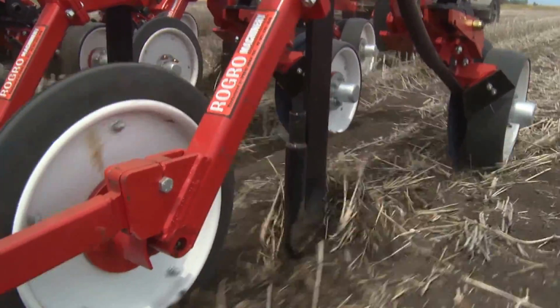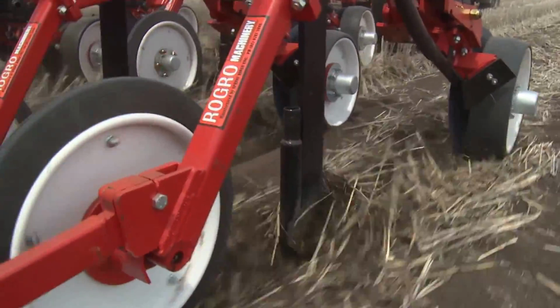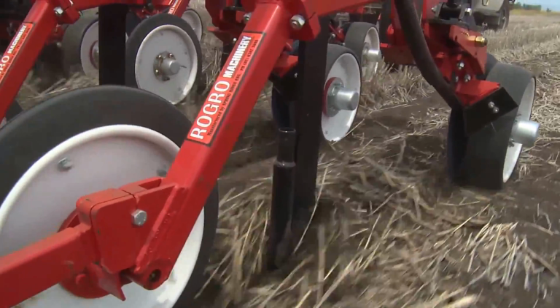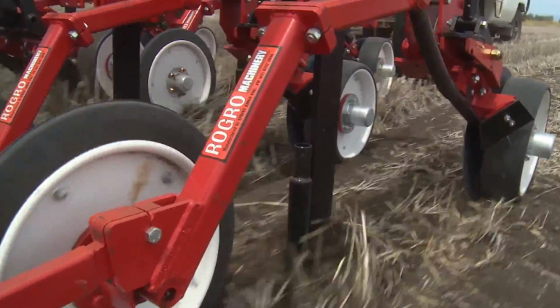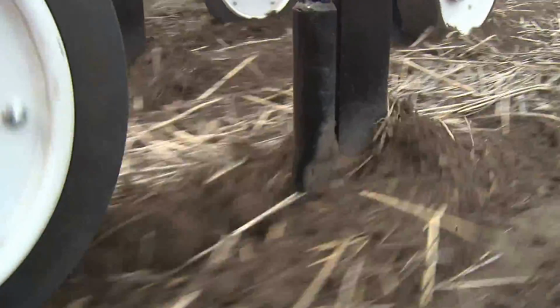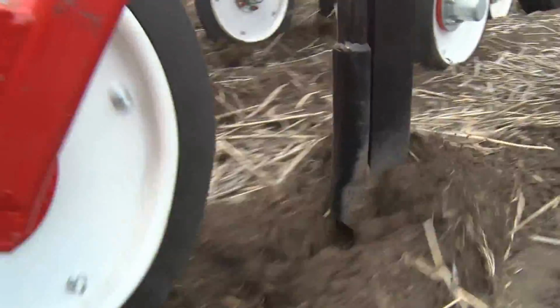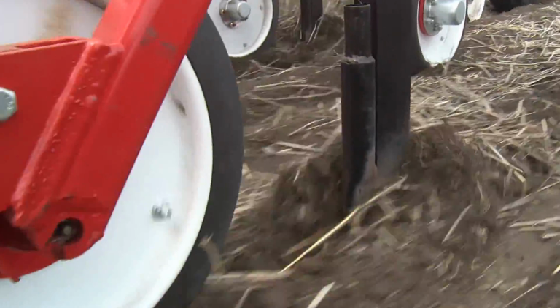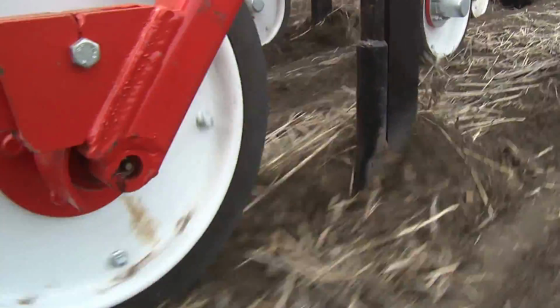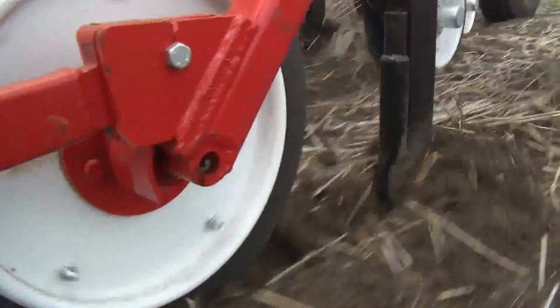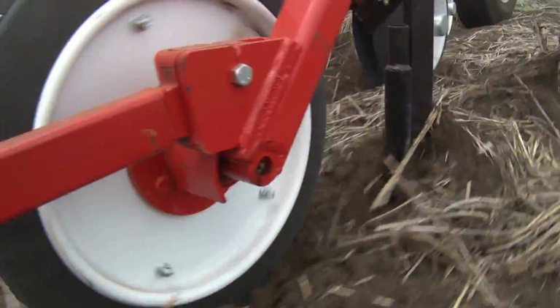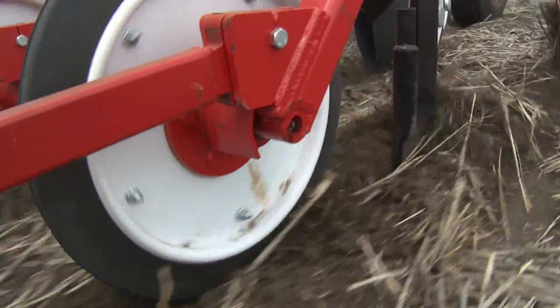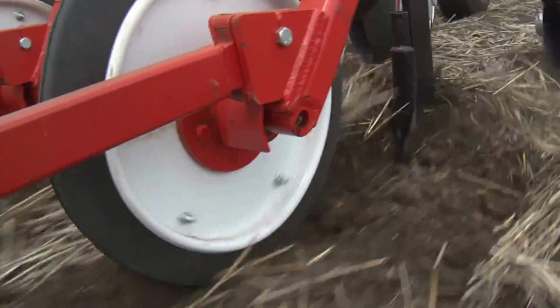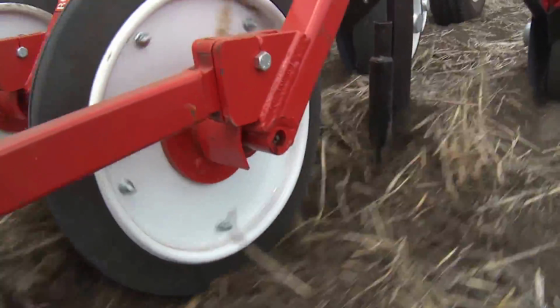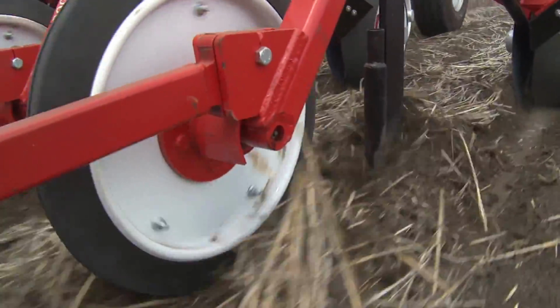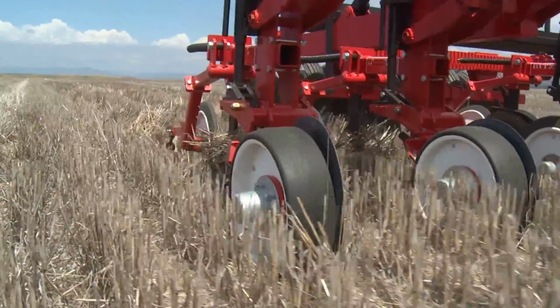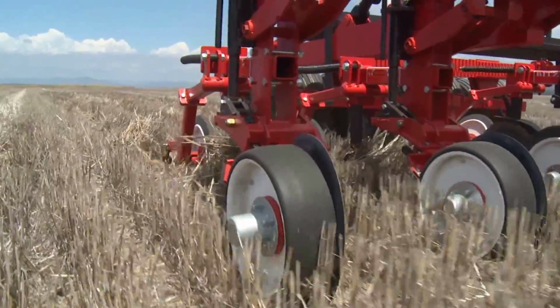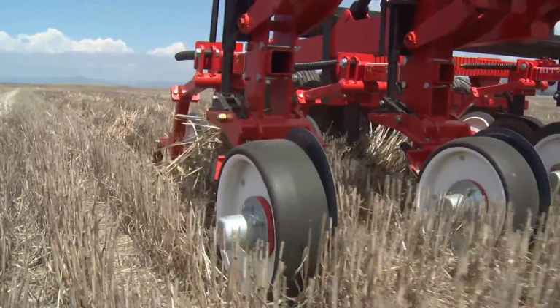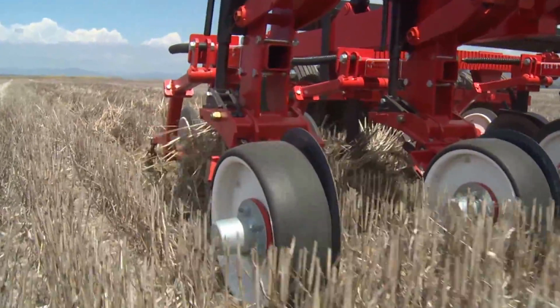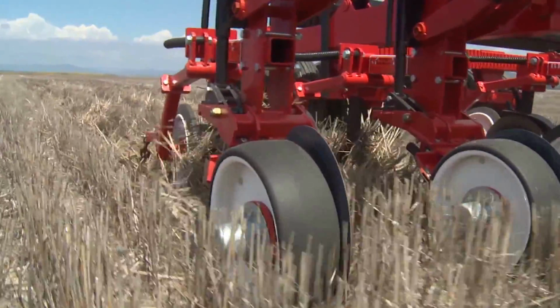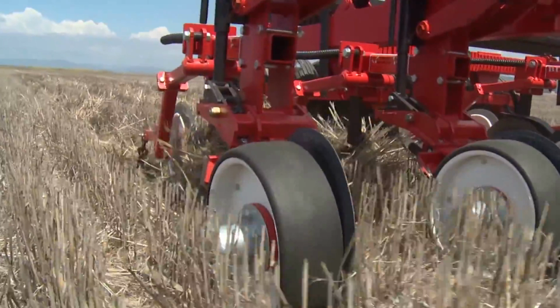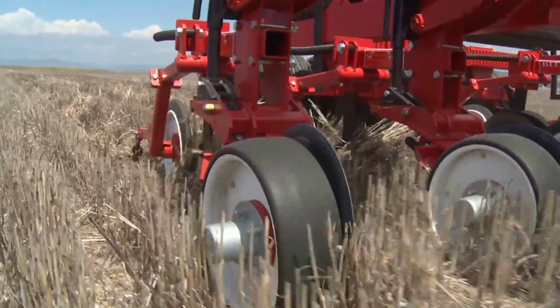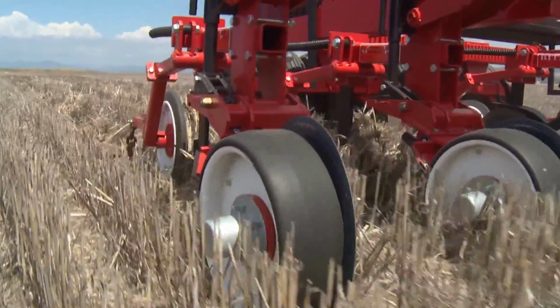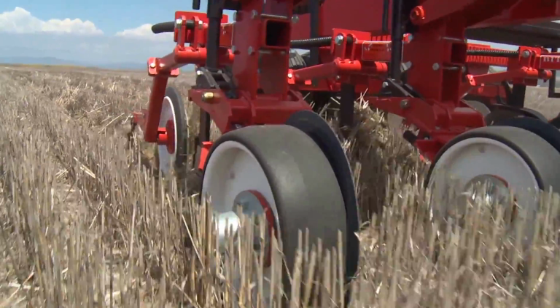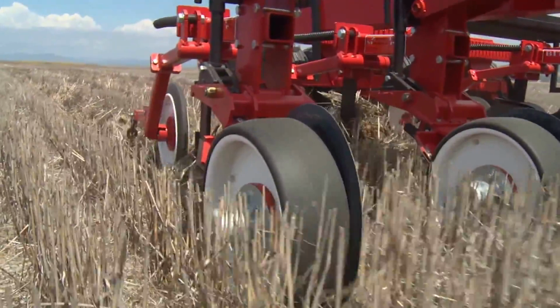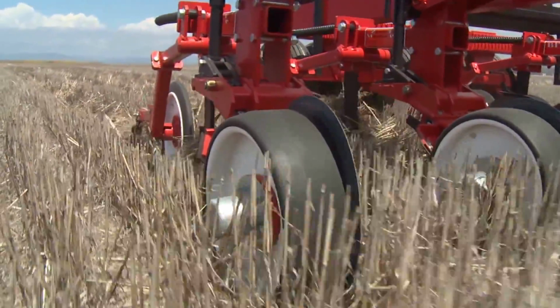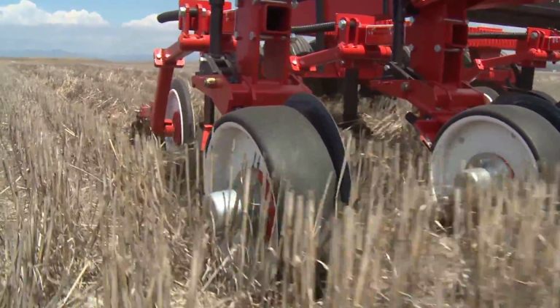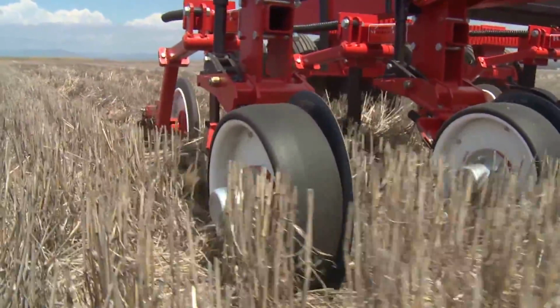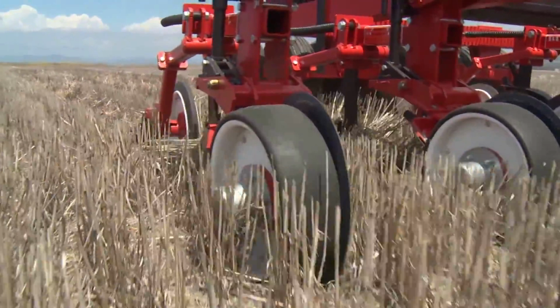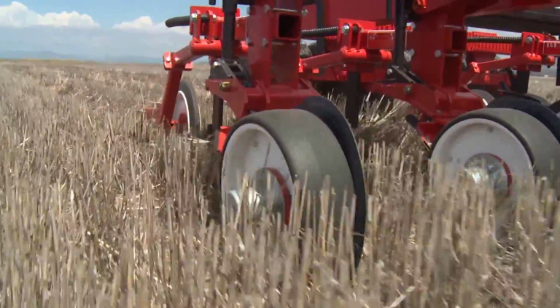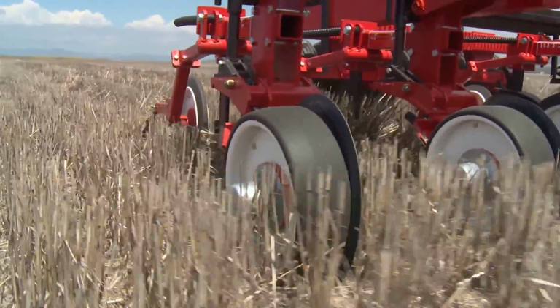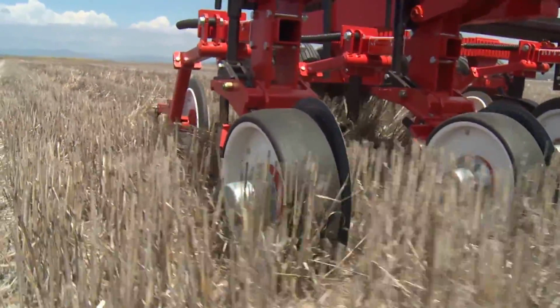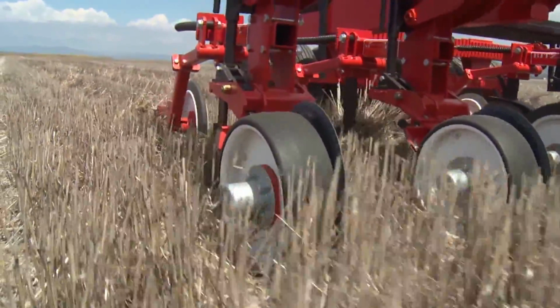The sowing tine is followed by a high-pressure press wheel that will press a soil covering on the seed, giving close seed-soil contact. This feature, combined with accurate depth control, is very important to achieve a more even crop emergence.